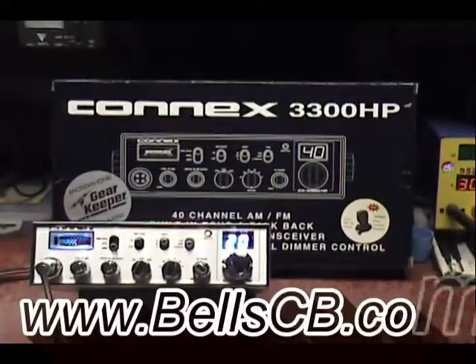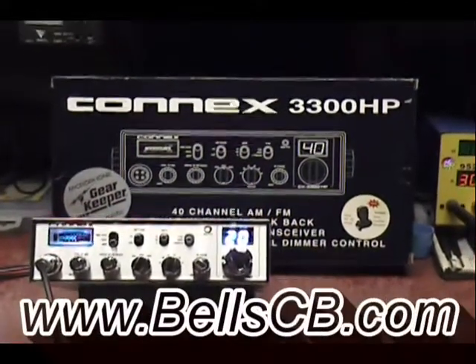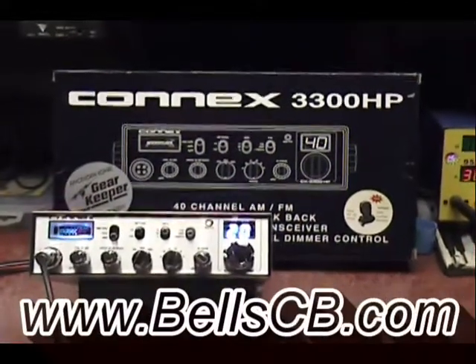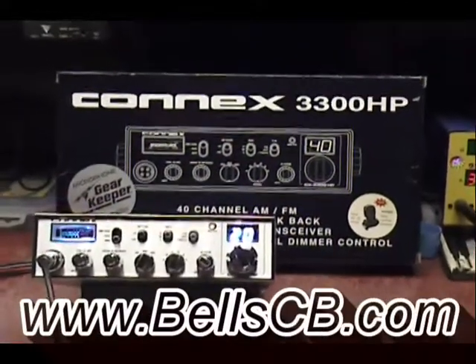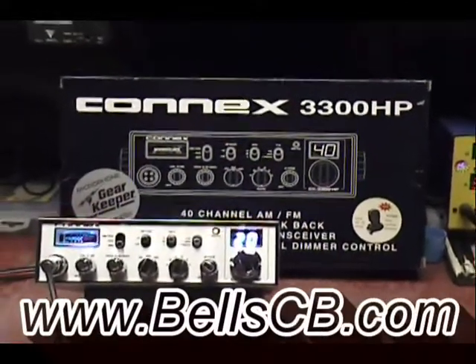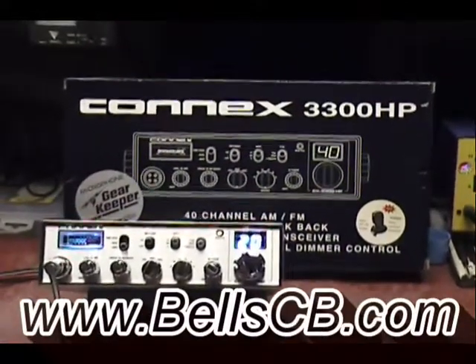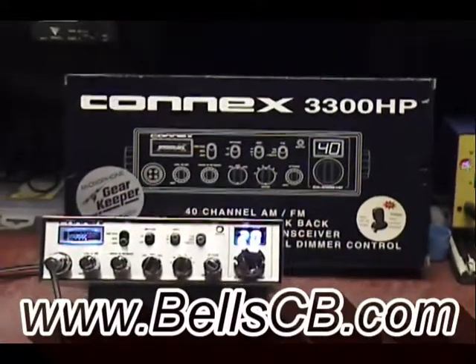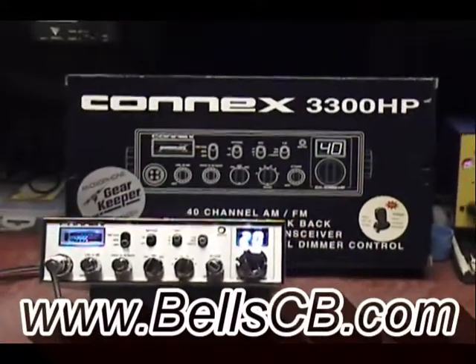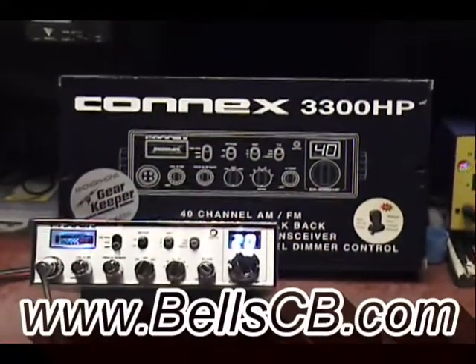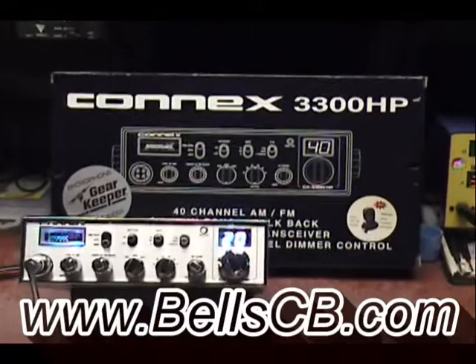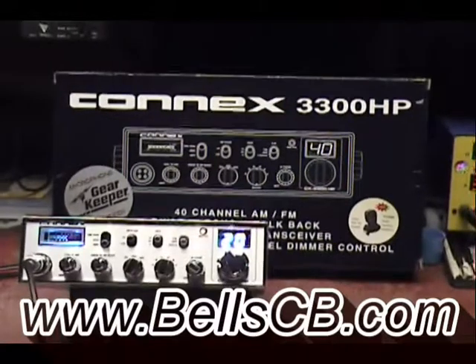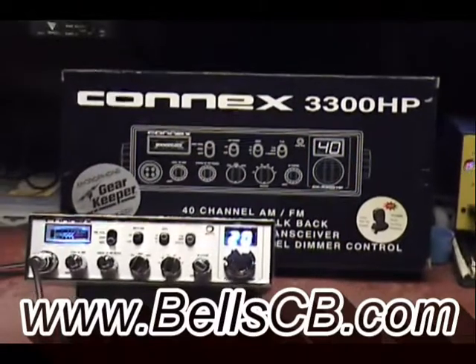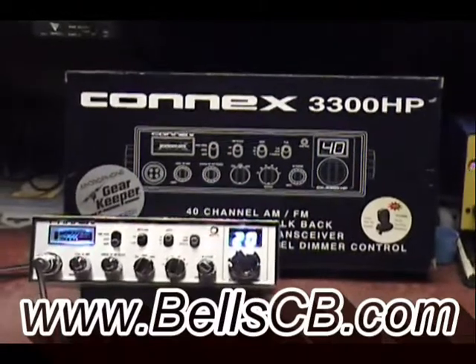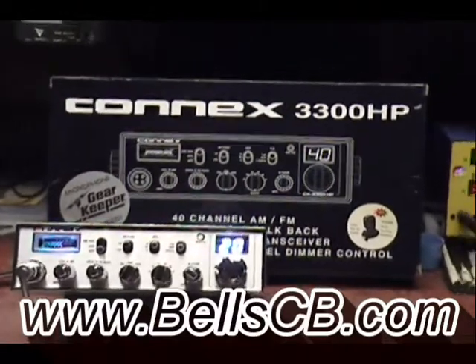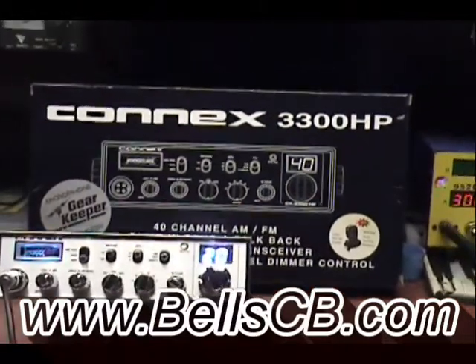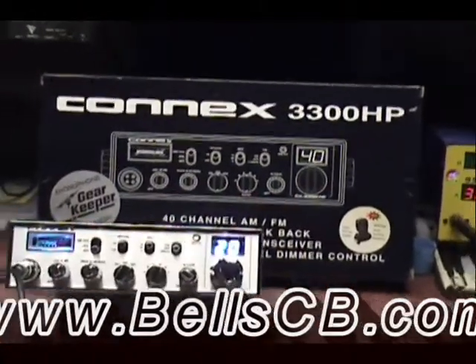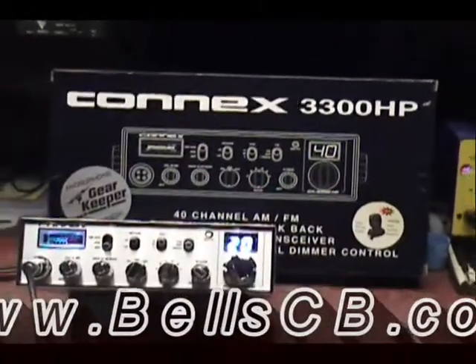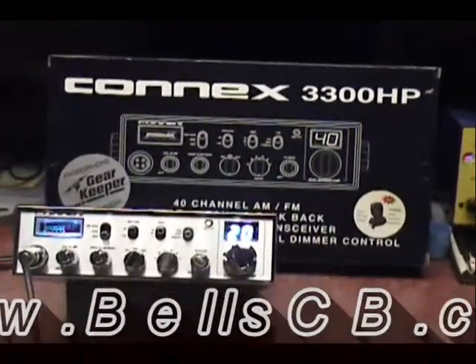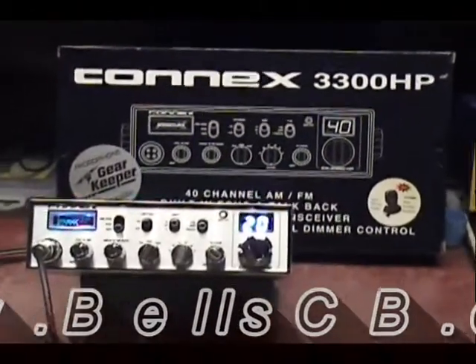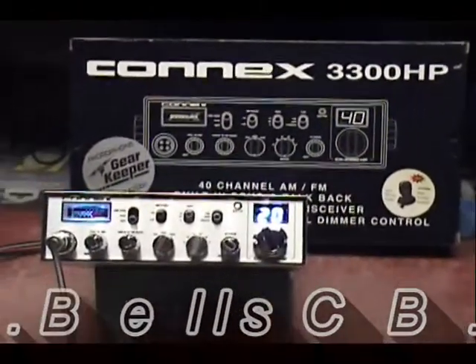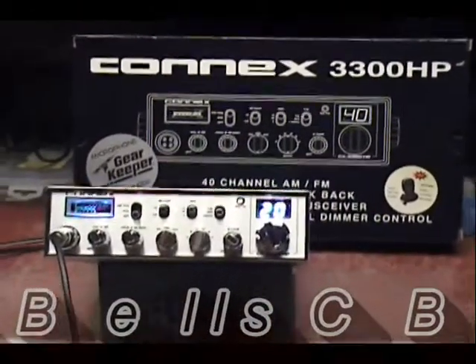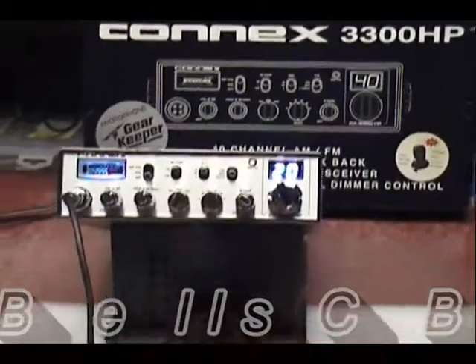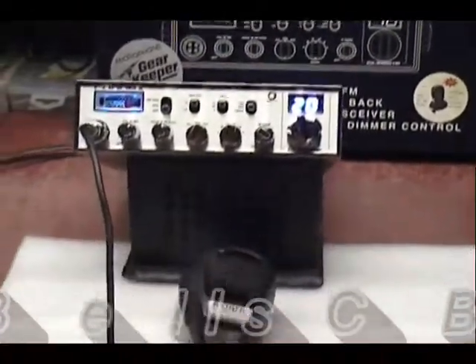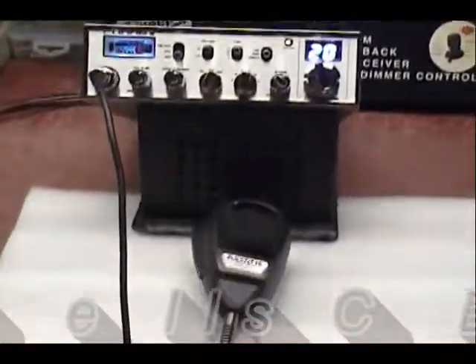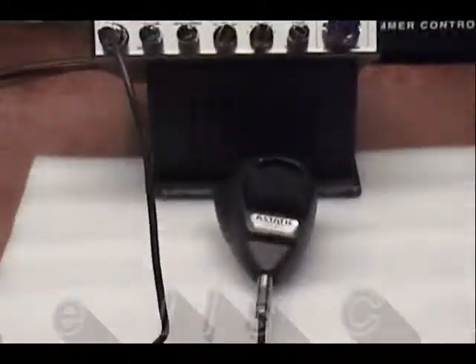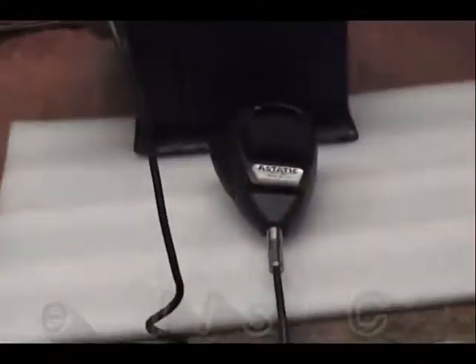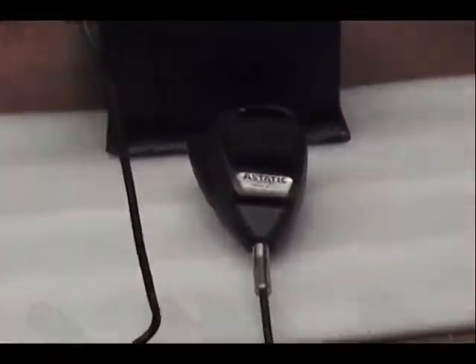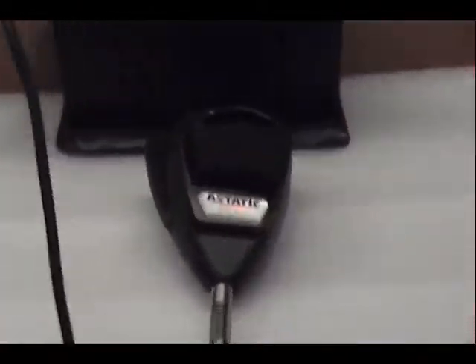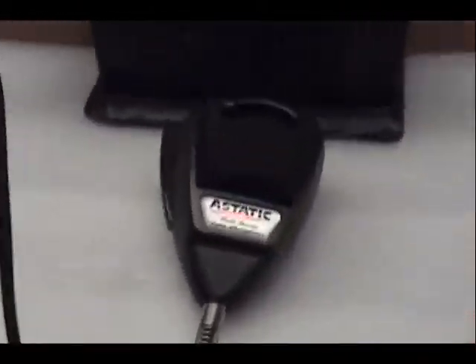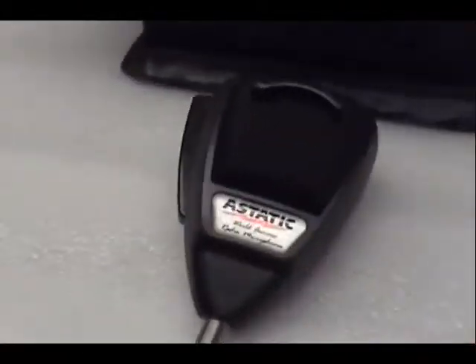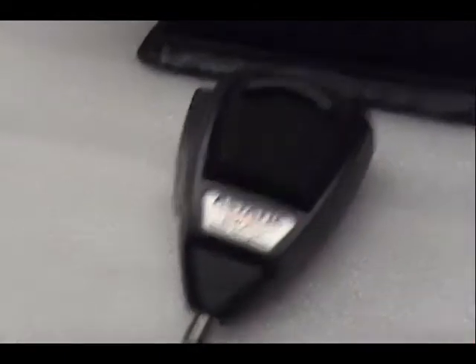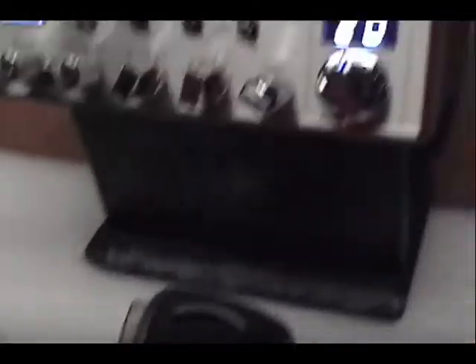Hello everybody and welcome back to Bell's CB. Today we have a Connex 3300HP. This is for Chris in Texas. I'll be testing it today with my 636.